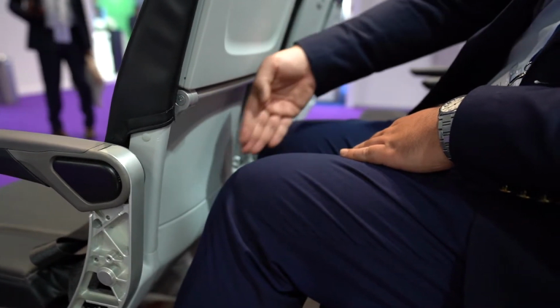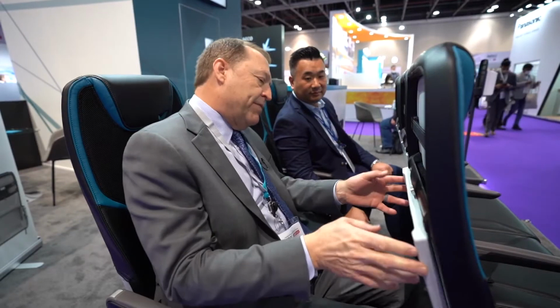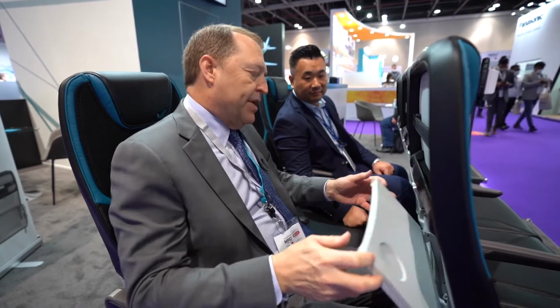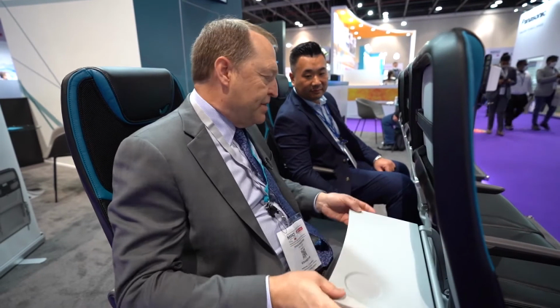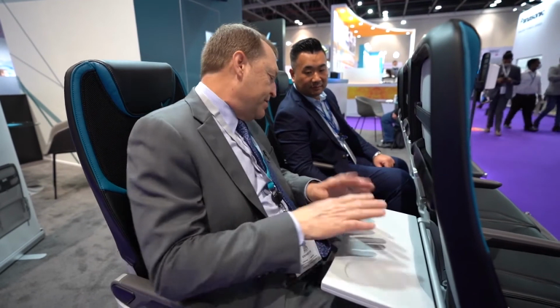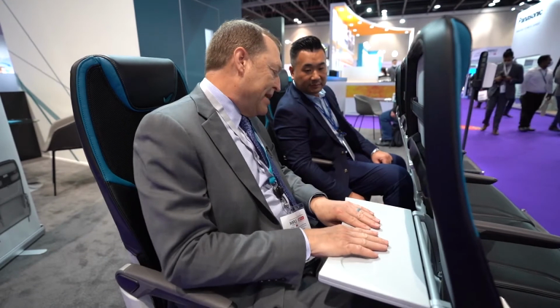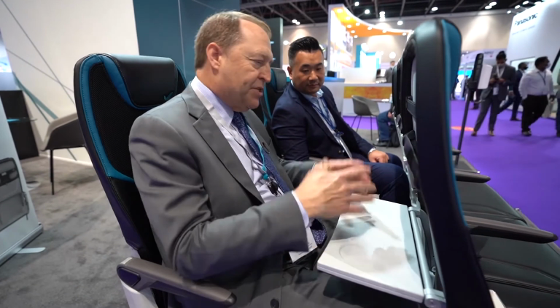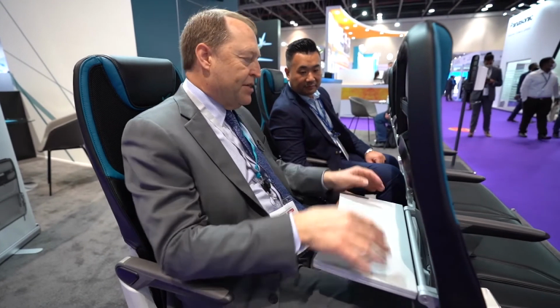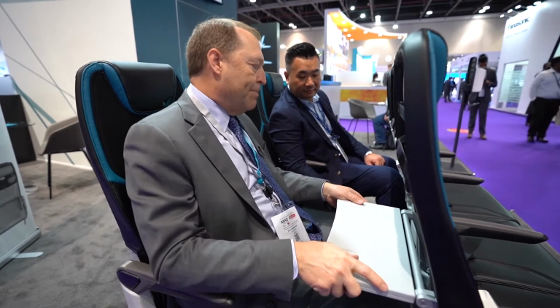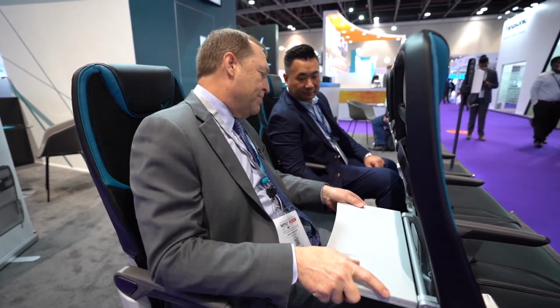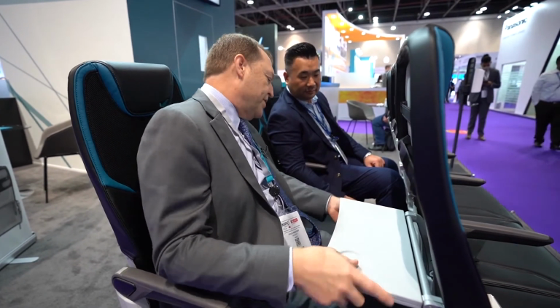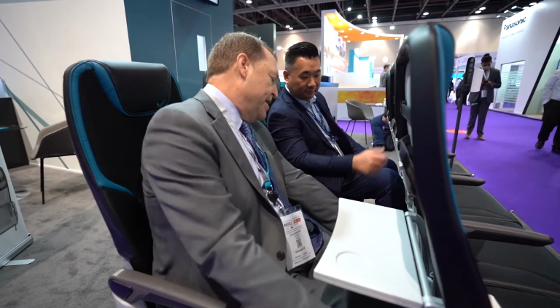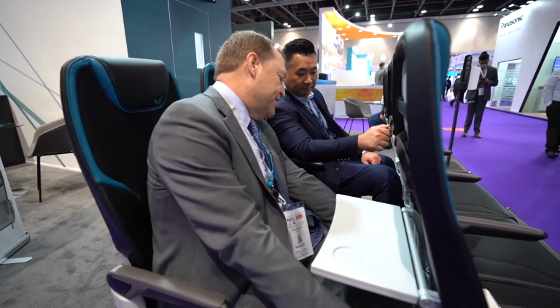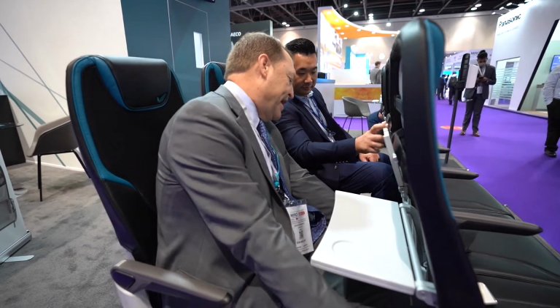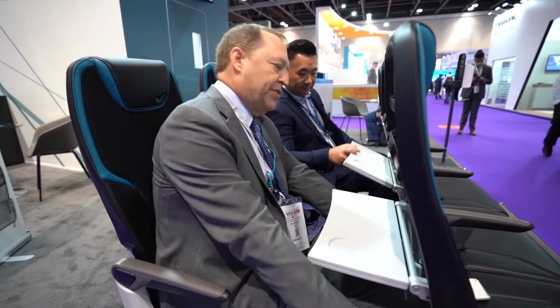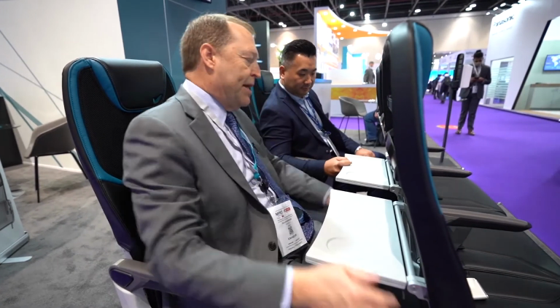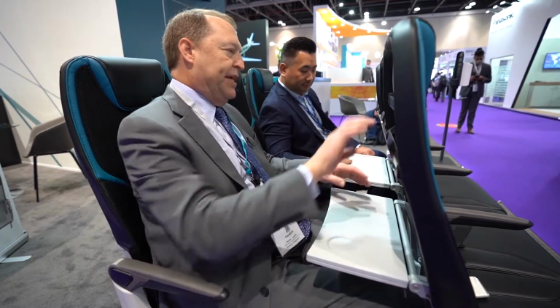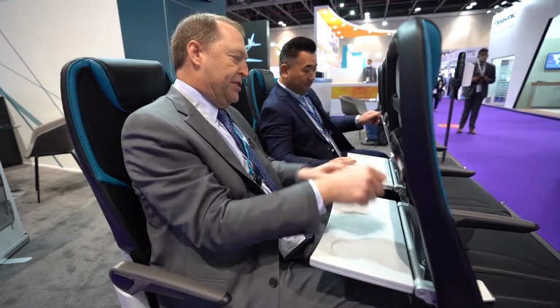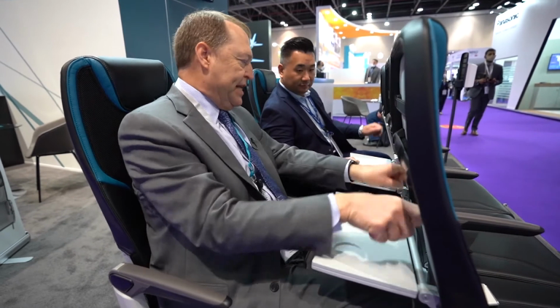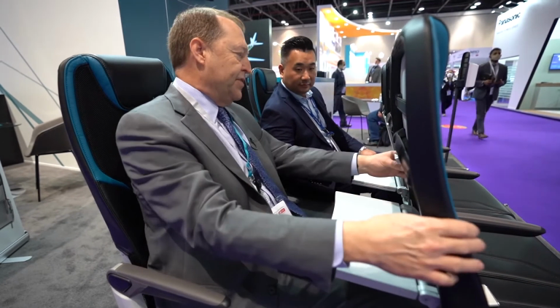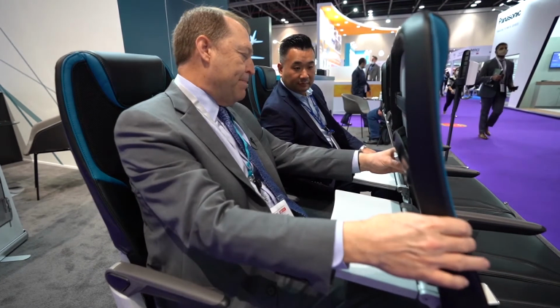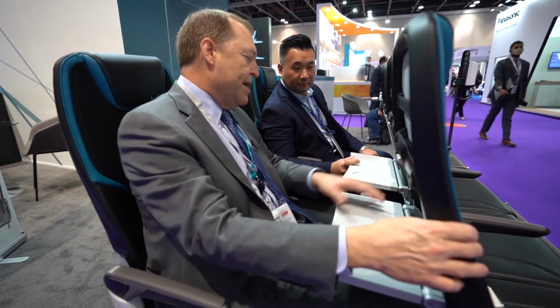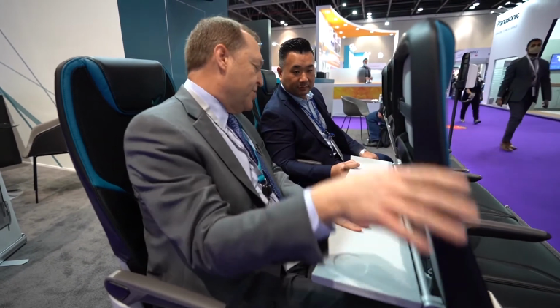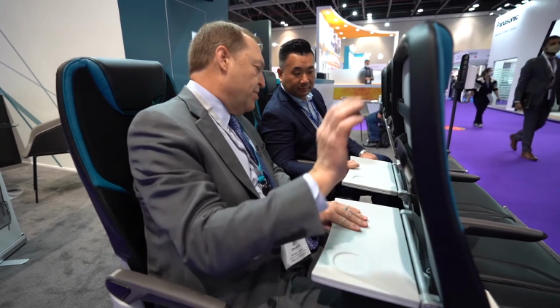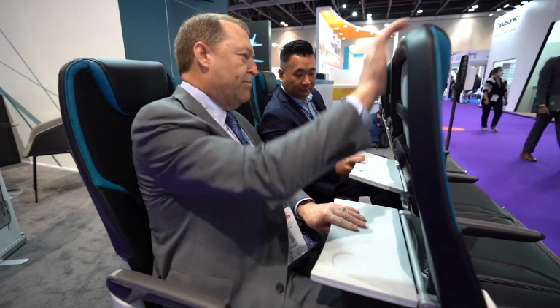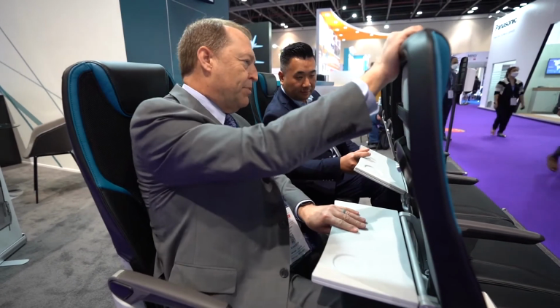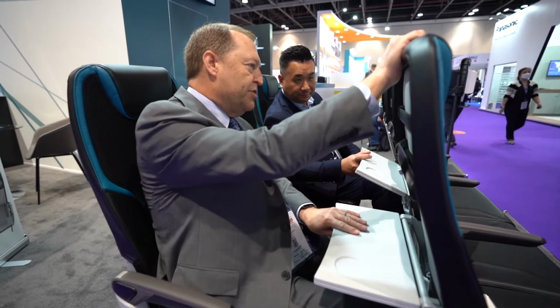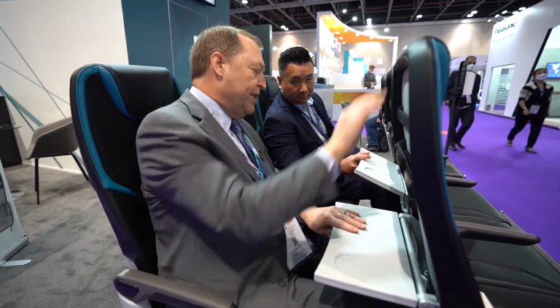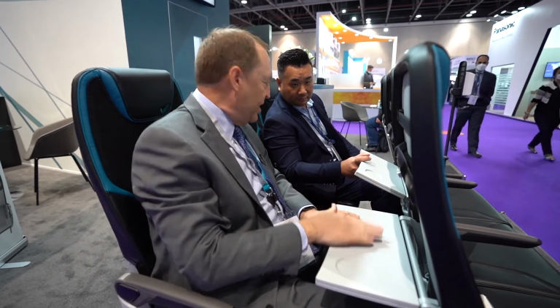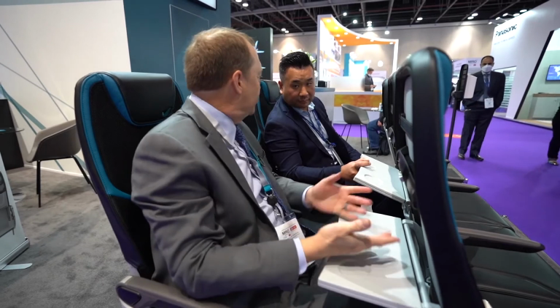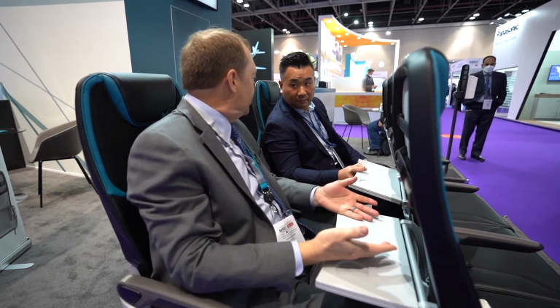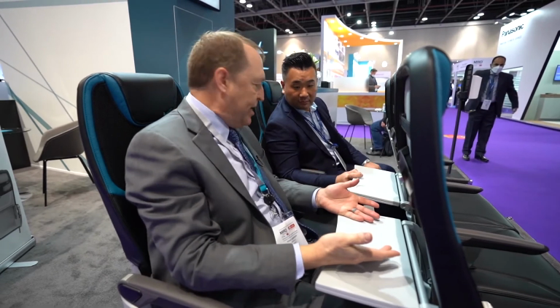One of the other things — this seat has a proper table. This is attached to the spreaders, it's not just attached to the seat back. So when the person in front is moving in their seat, you still have a stable table.